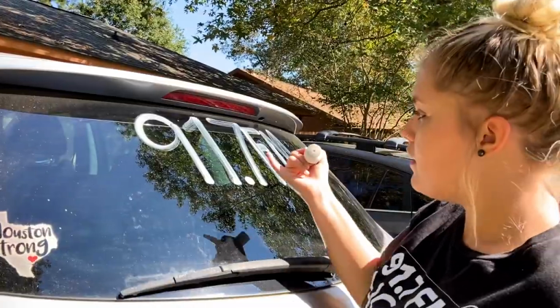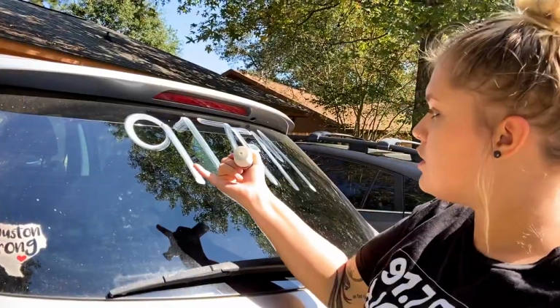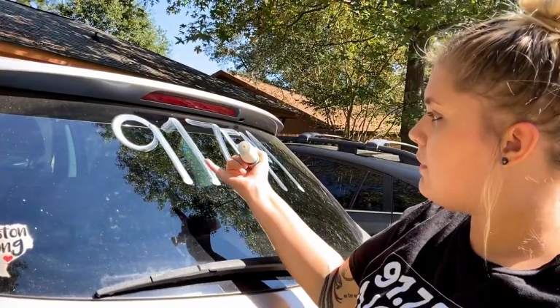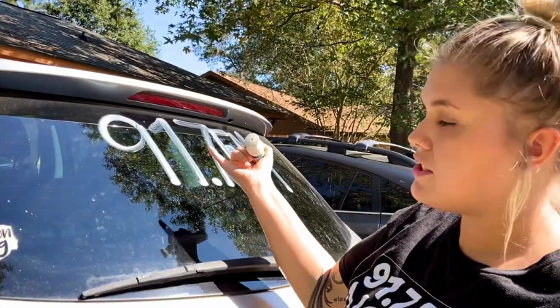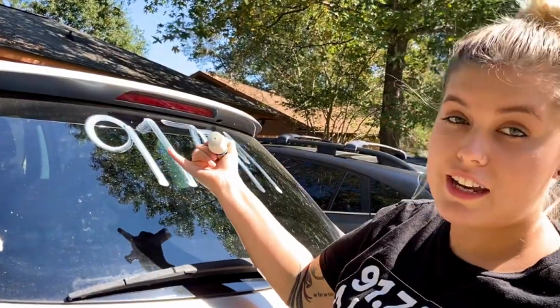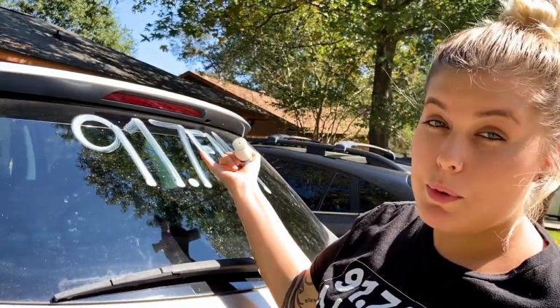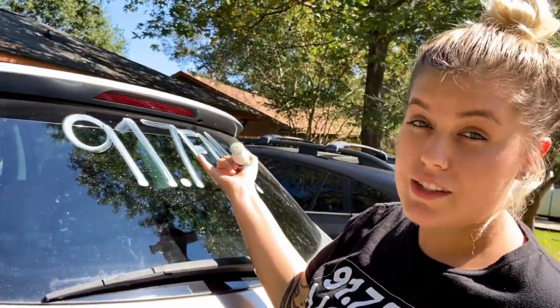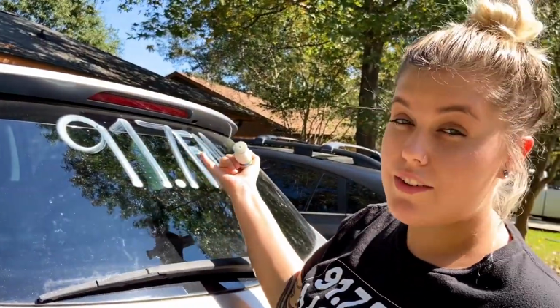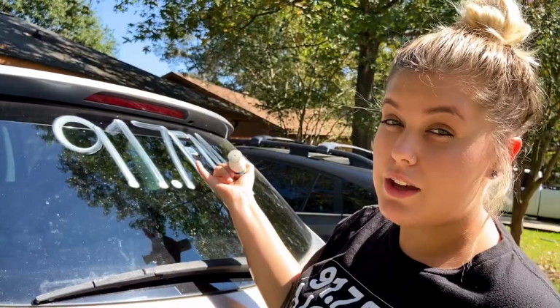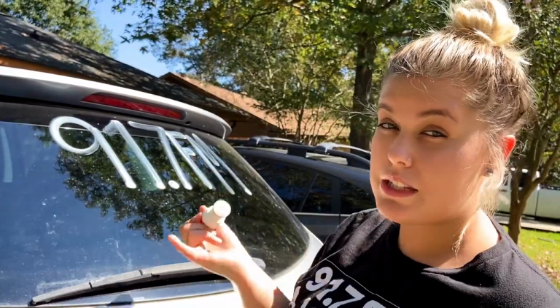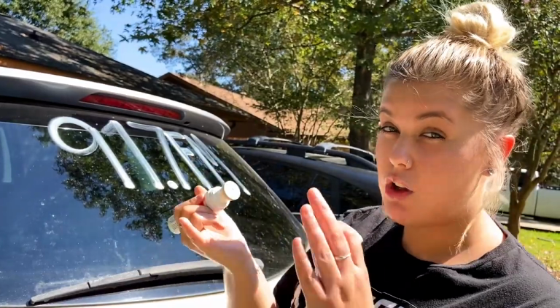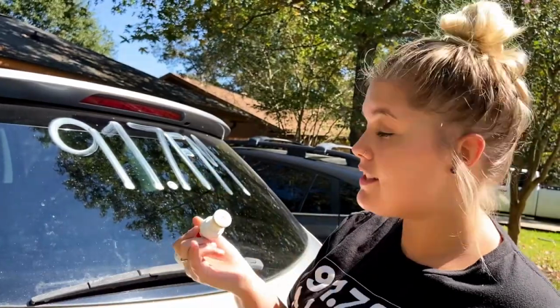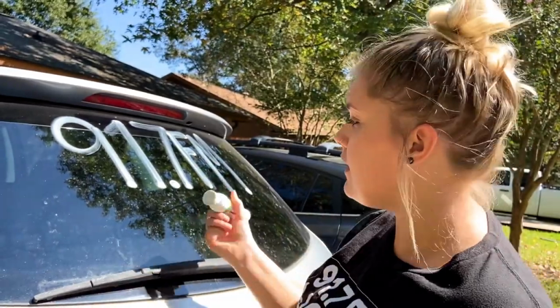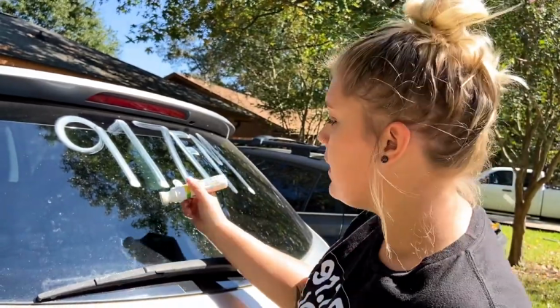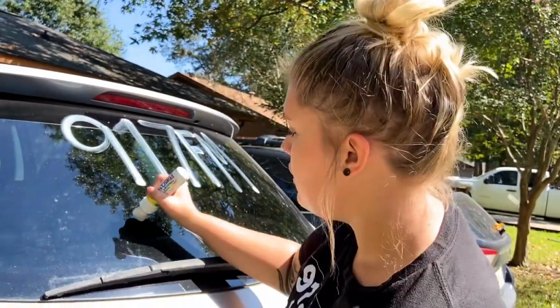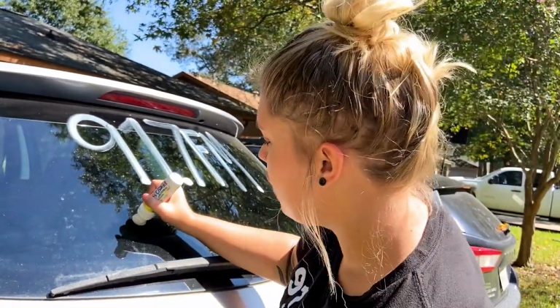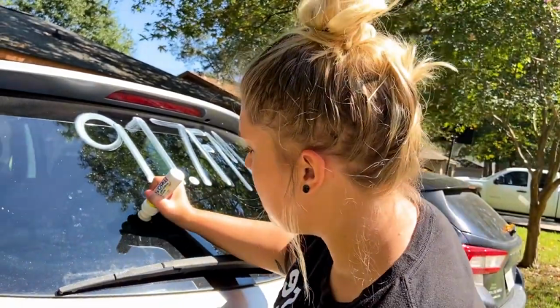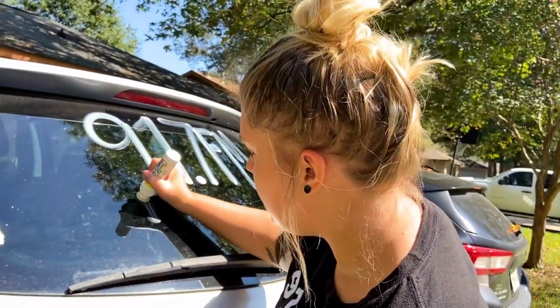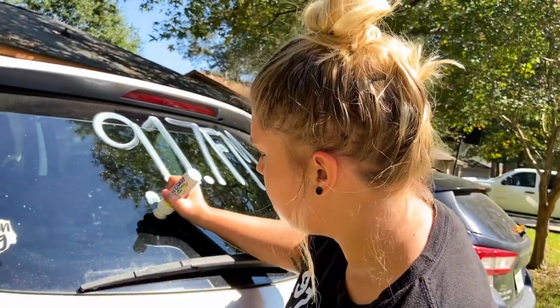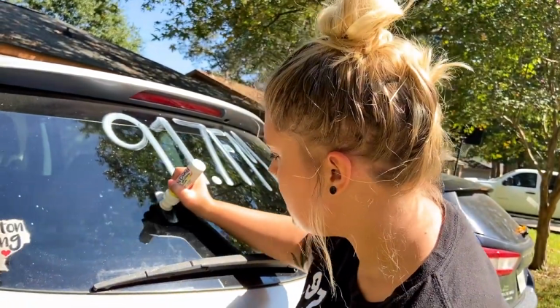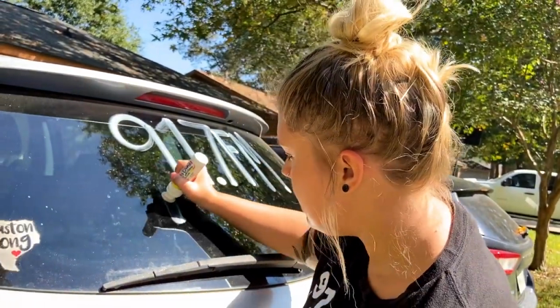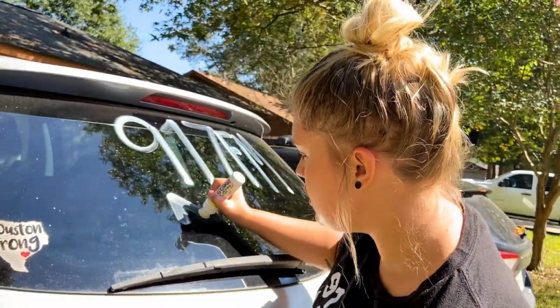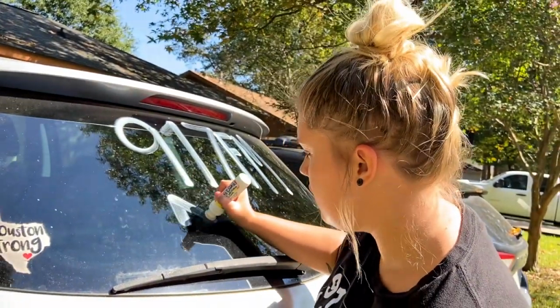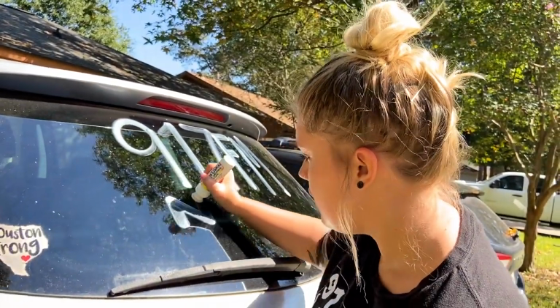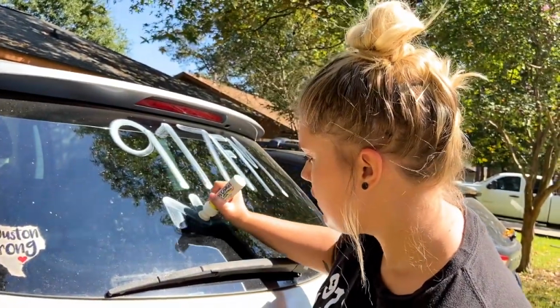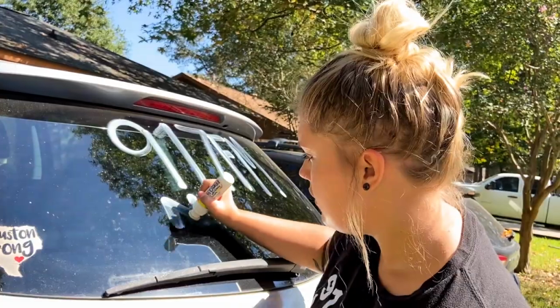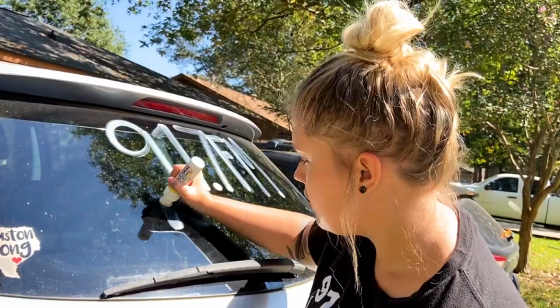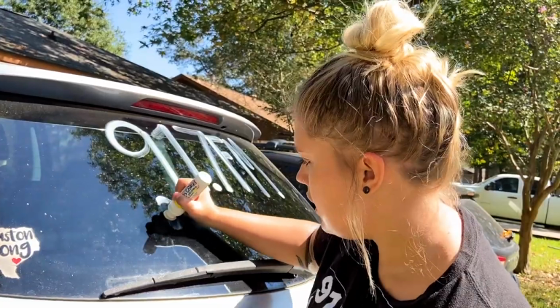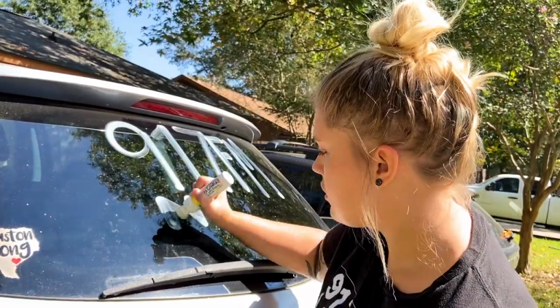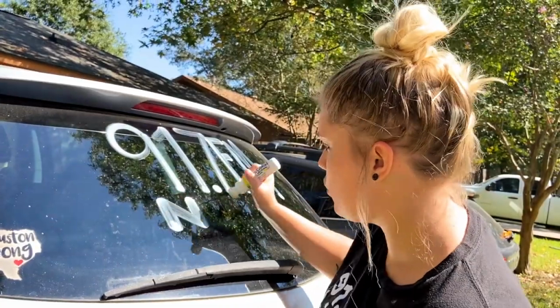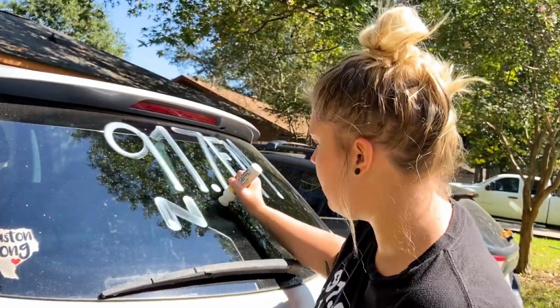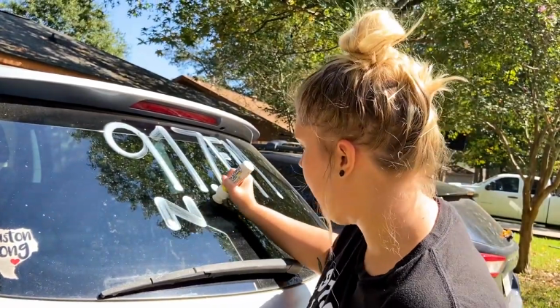The top letters are going to say 91.7 FM — it's going to be long and skinny. Then you're going to go to the bottom and do 'Engine,' kind of short and fat.